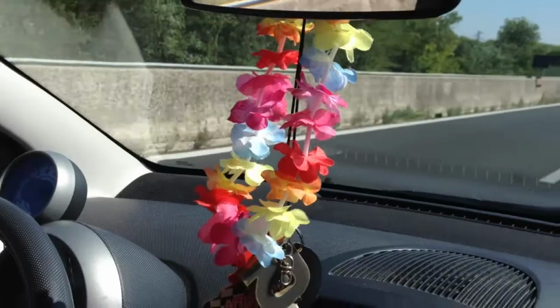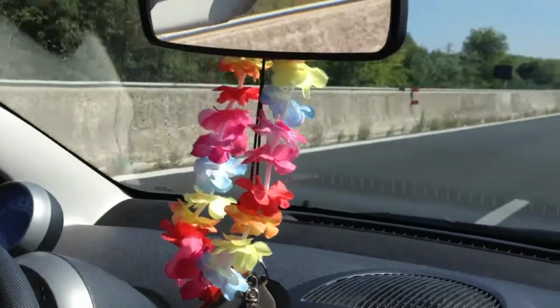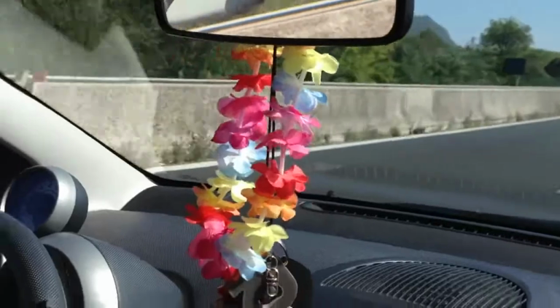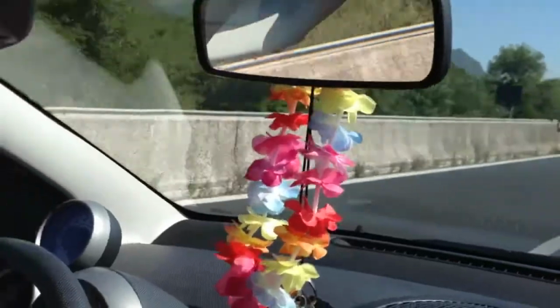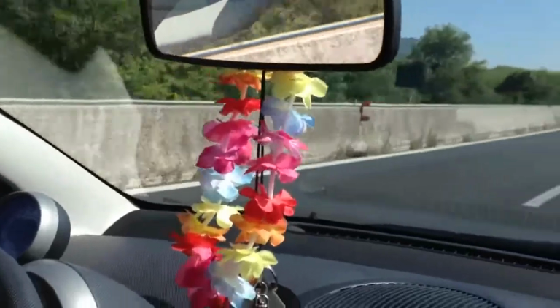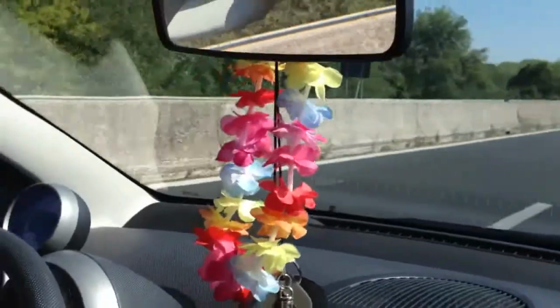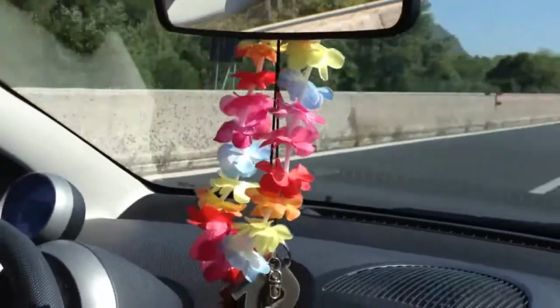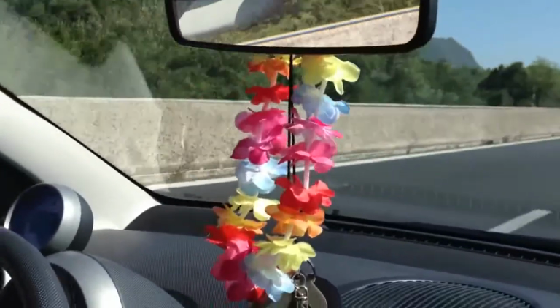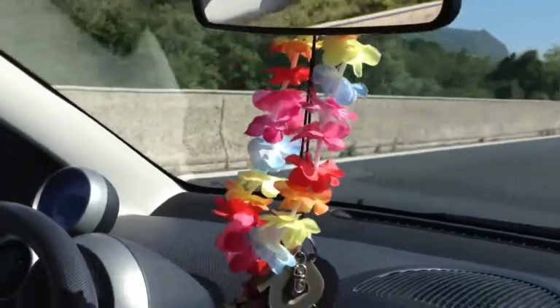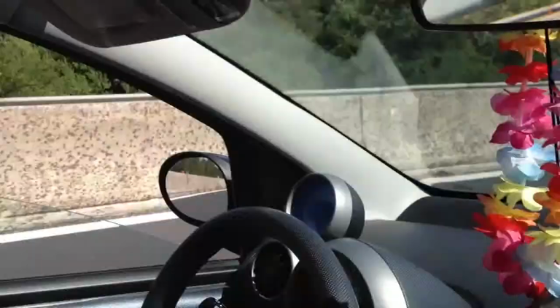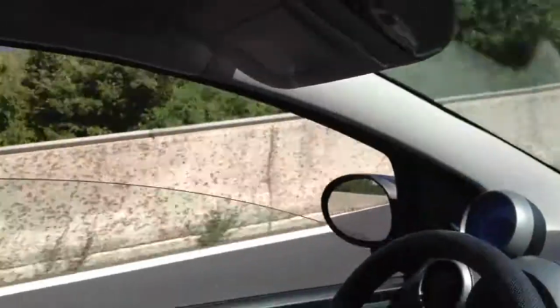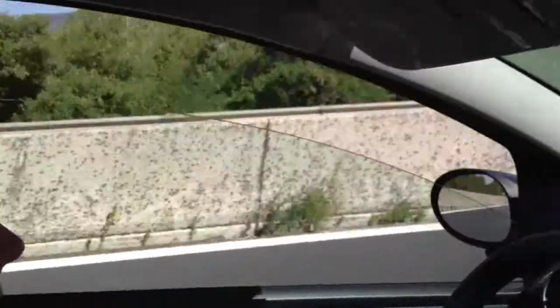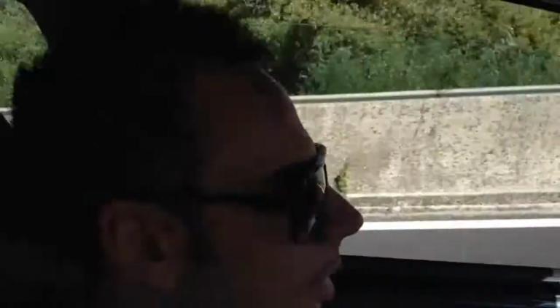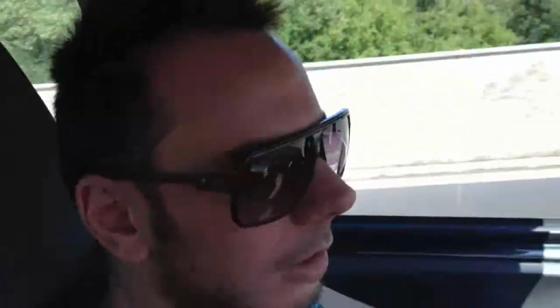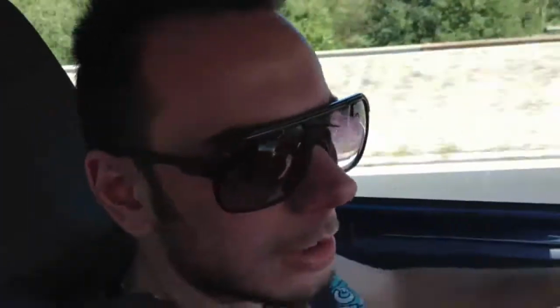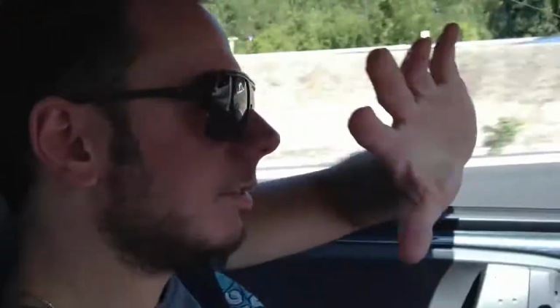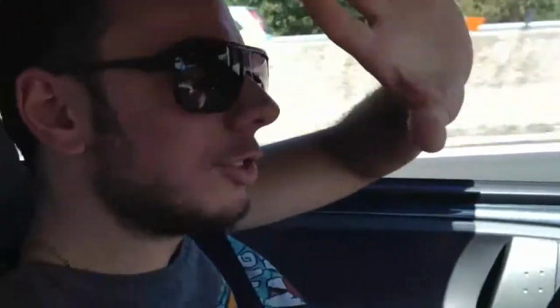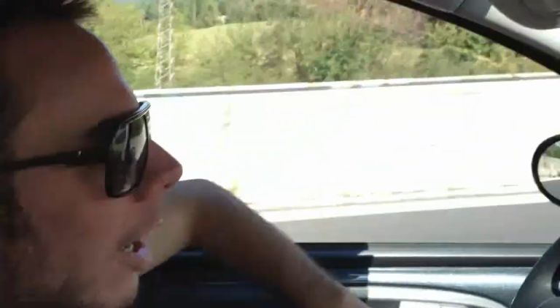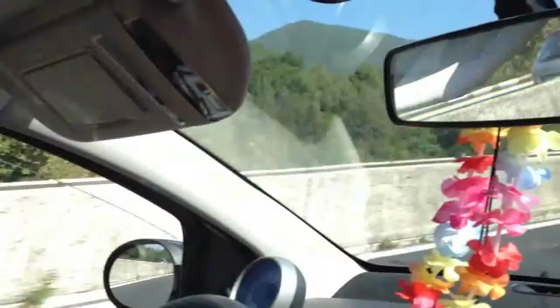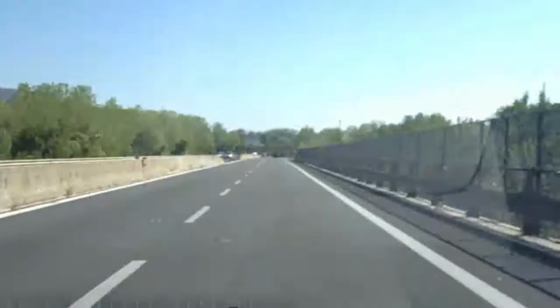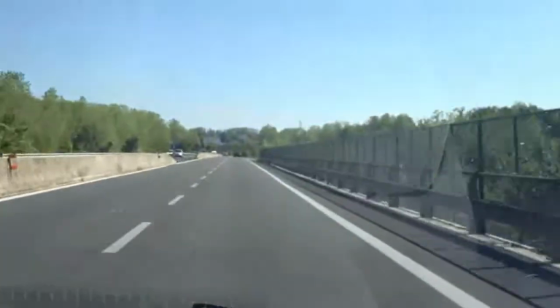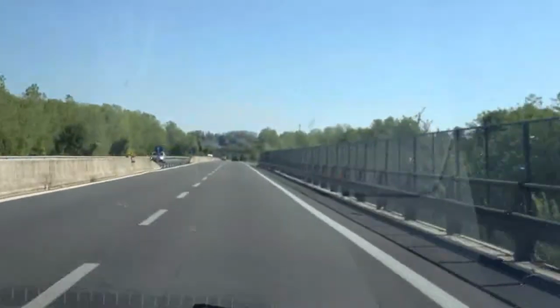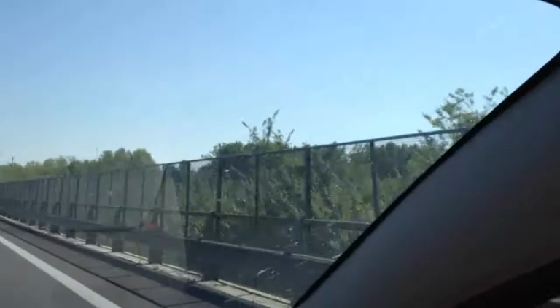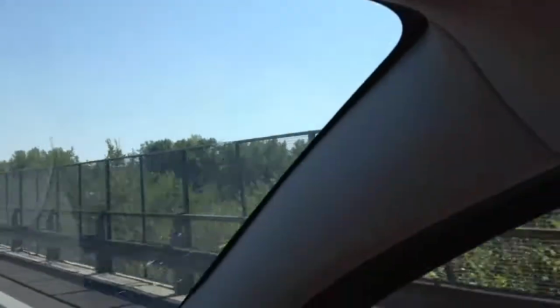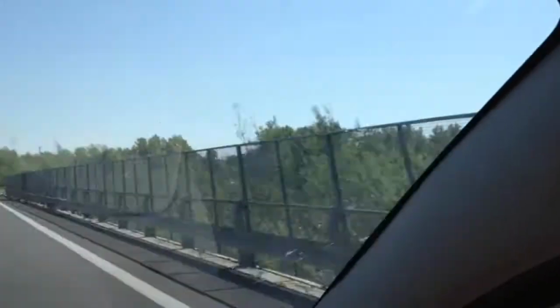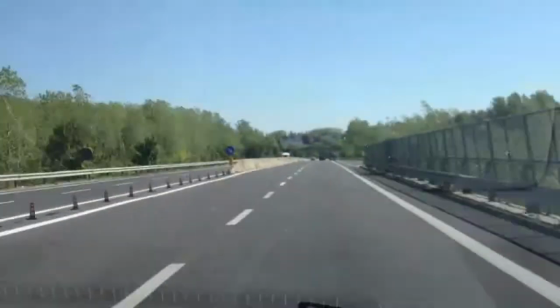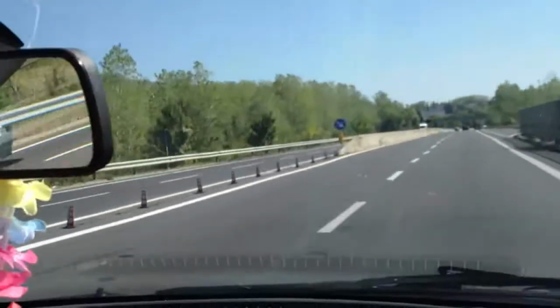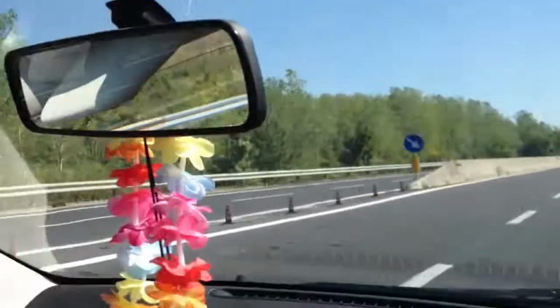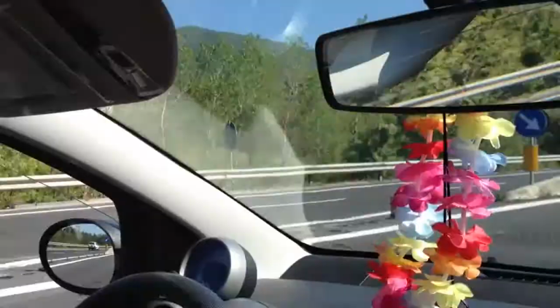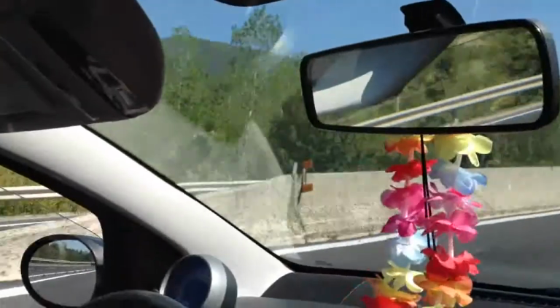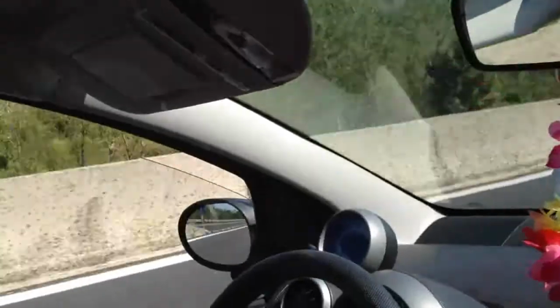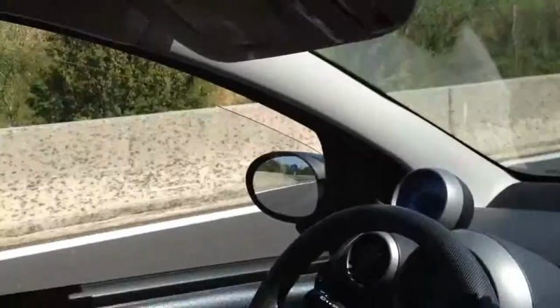Welcome to my viewers, here we are in a new video. Oggi siamo in viaggio, ecco il buon Zenda che guida questa nostra magnifica ombra e stiamo andando al Narnia.